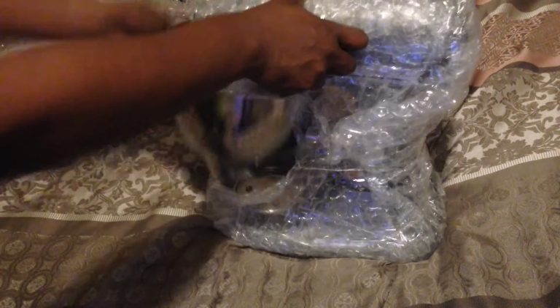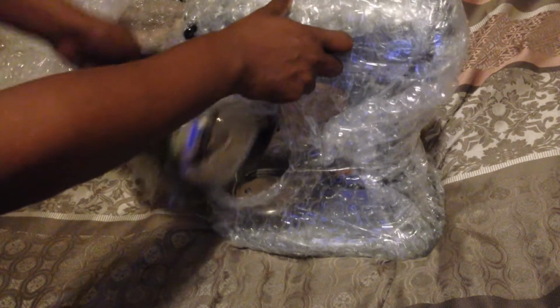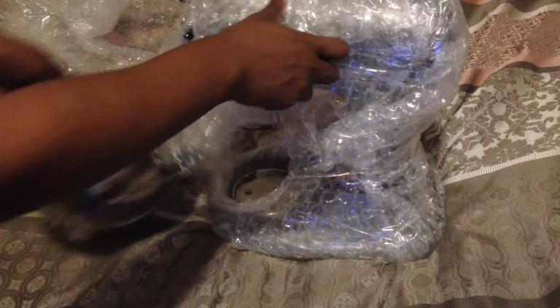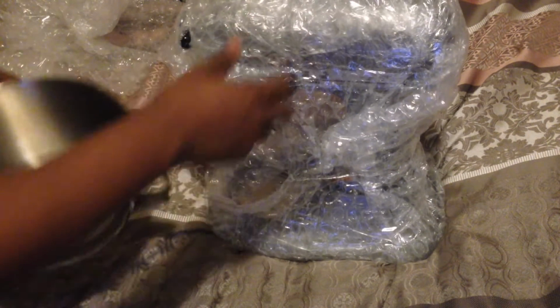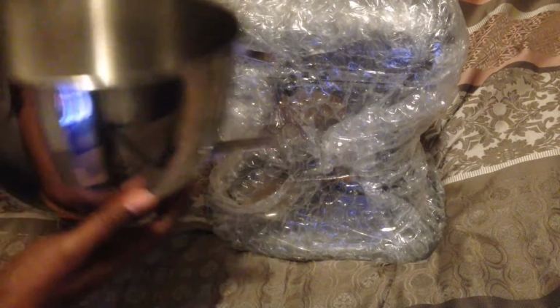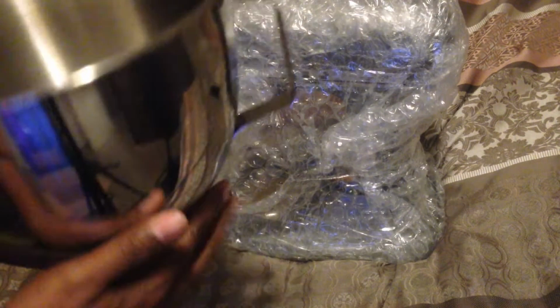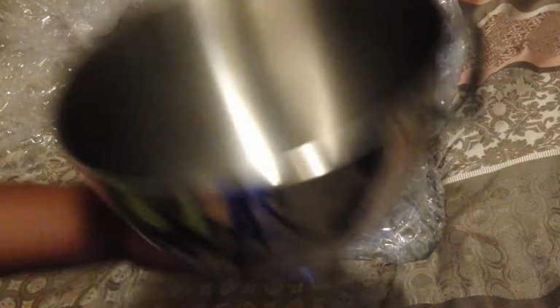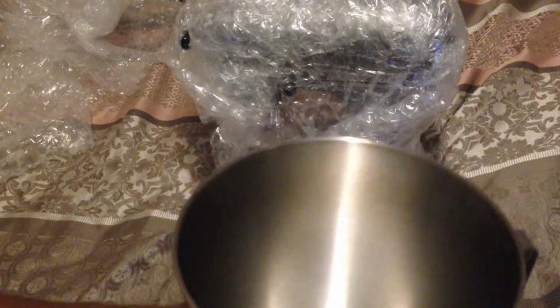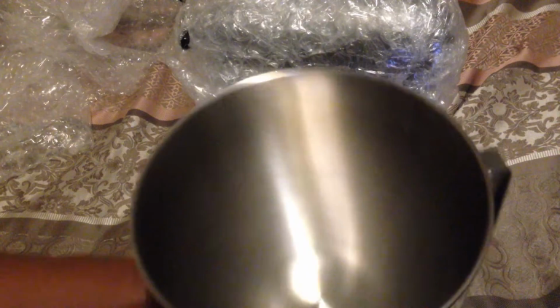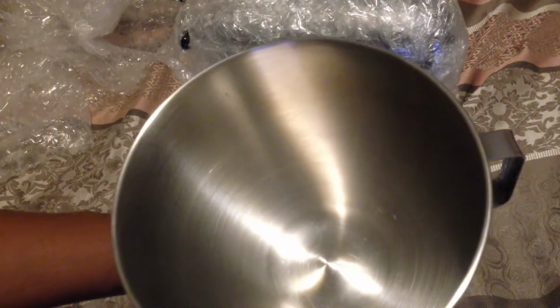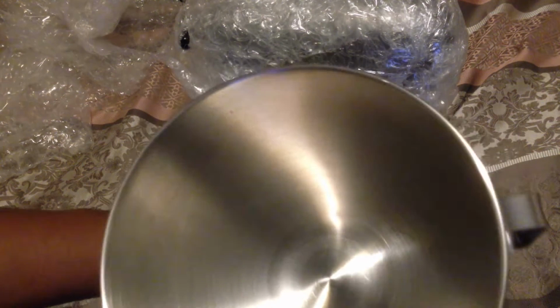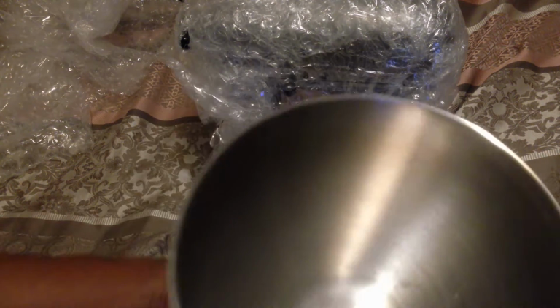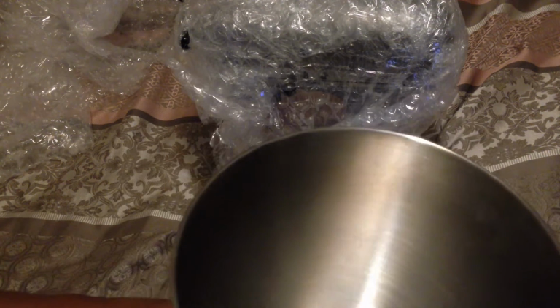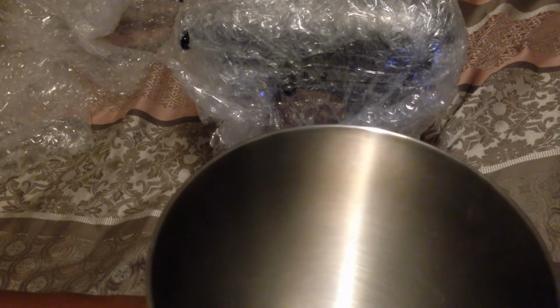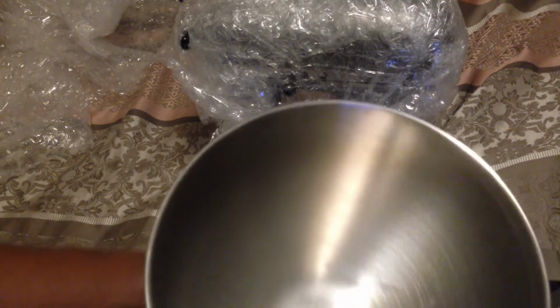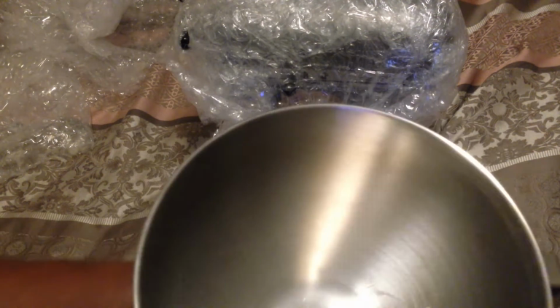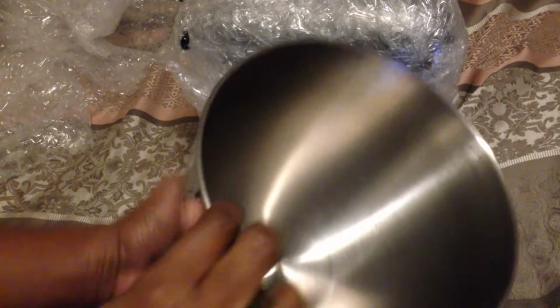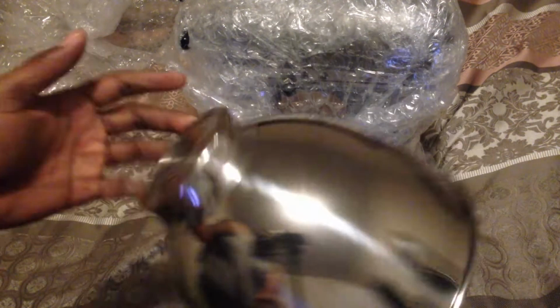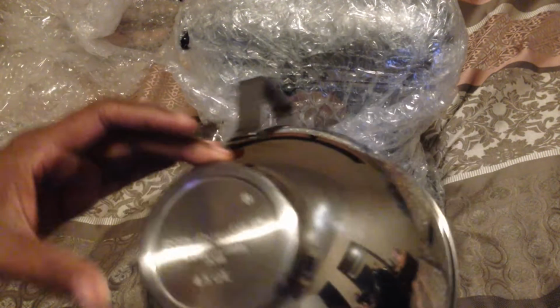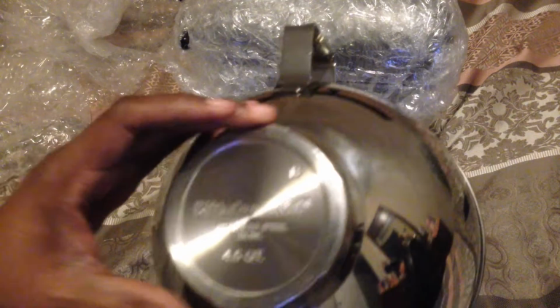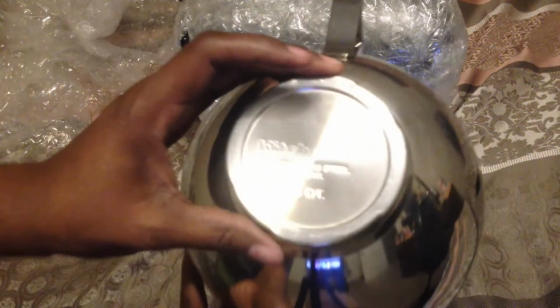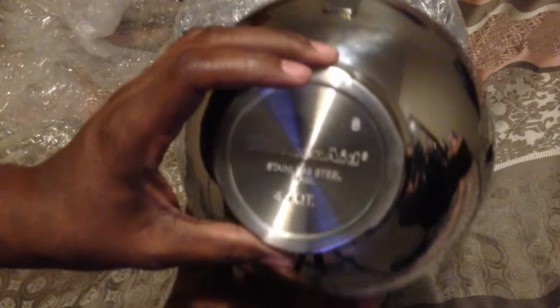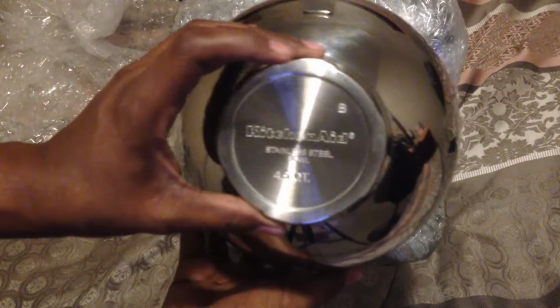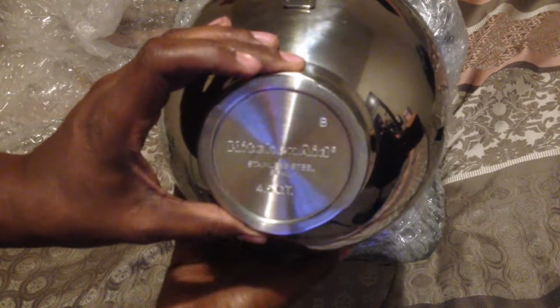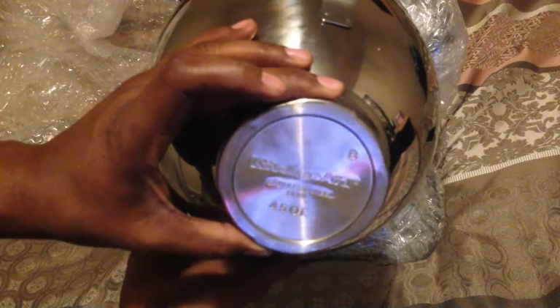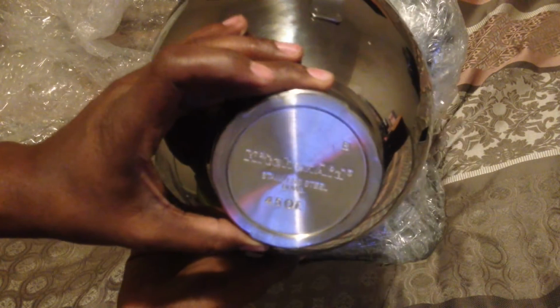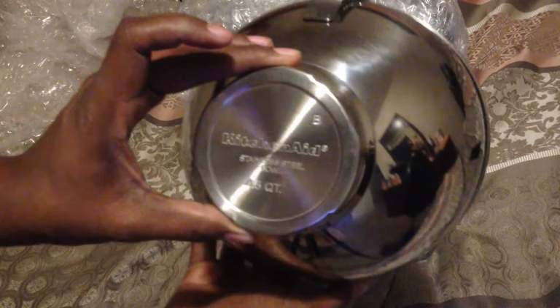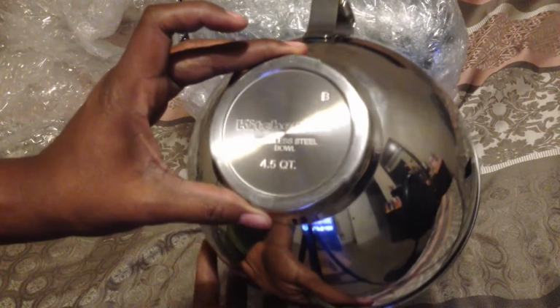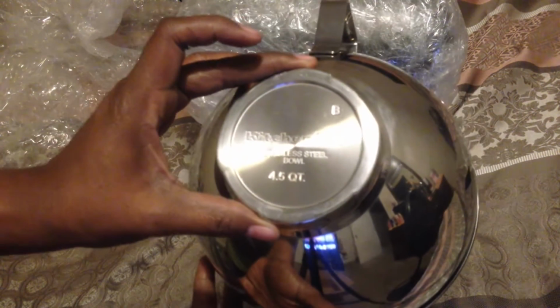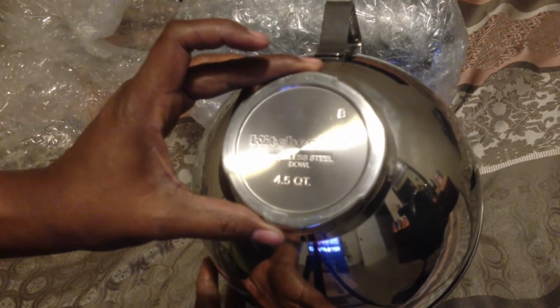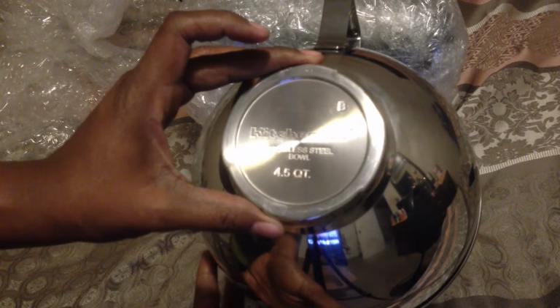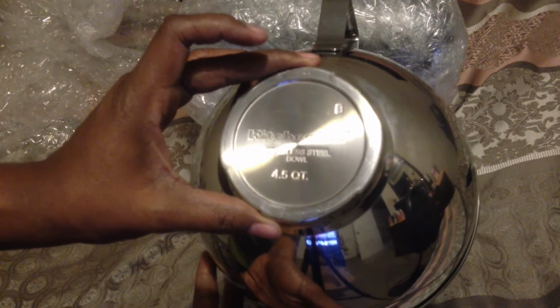So here's one thing I got — it looks like it's the mixing bowl. Pretty big, pretty weighty, not too much damage. Looks like it's a four and a half quart bowl, so should be big enough for most of my needs.